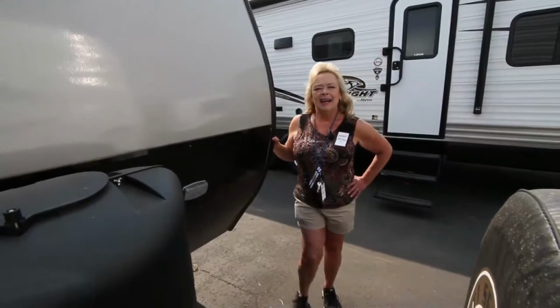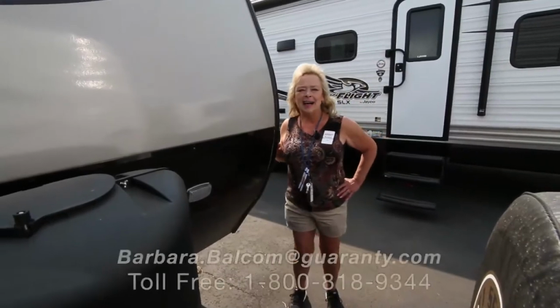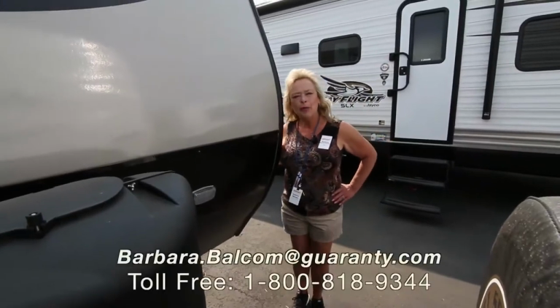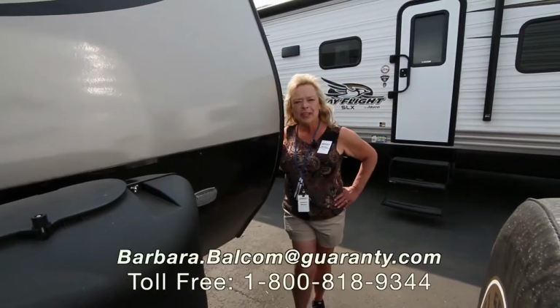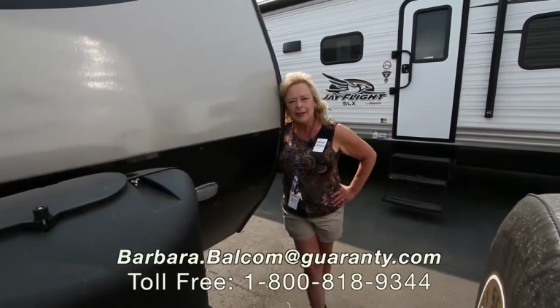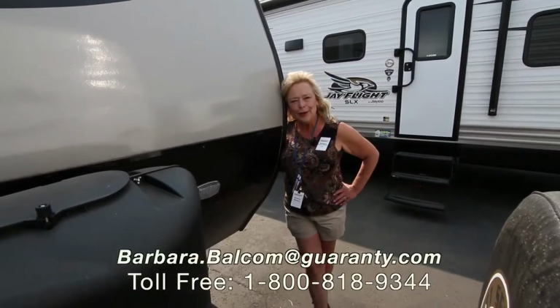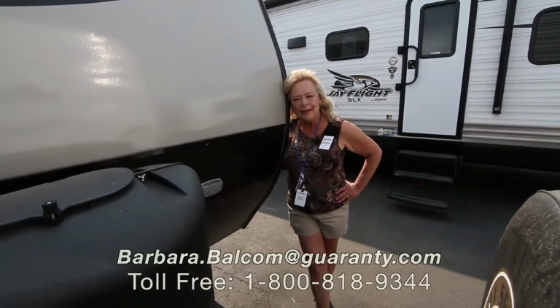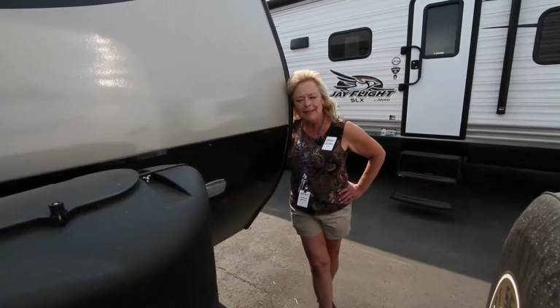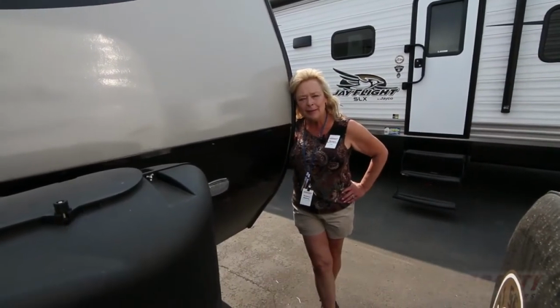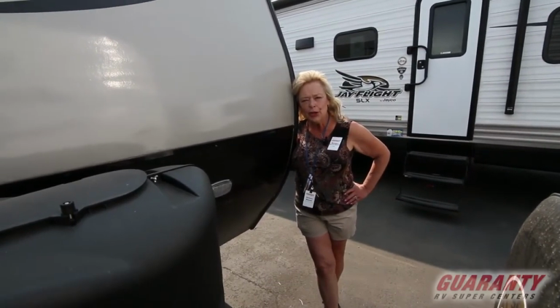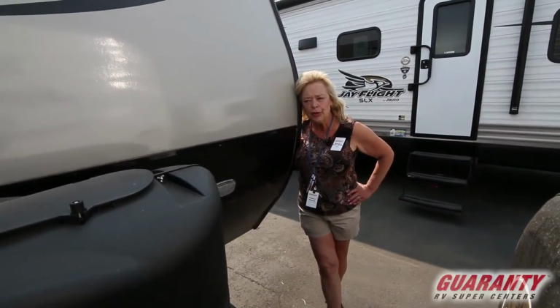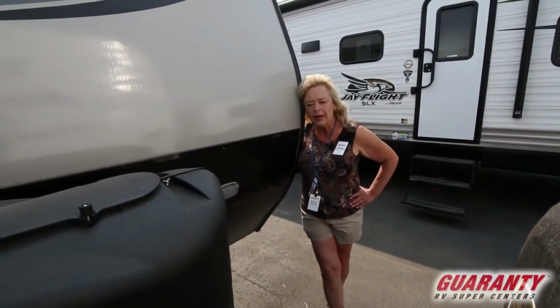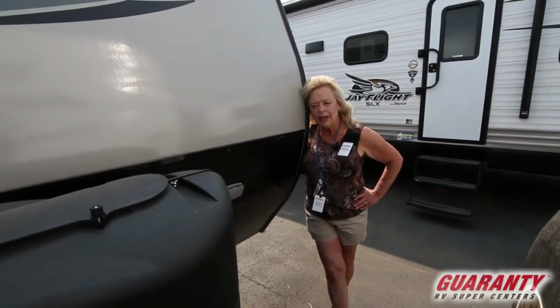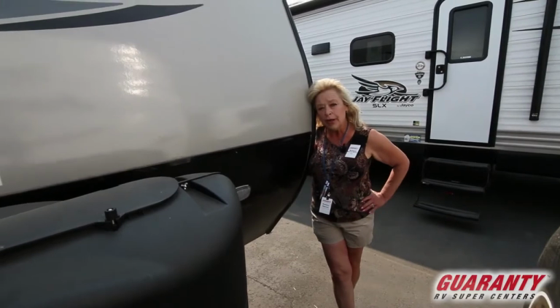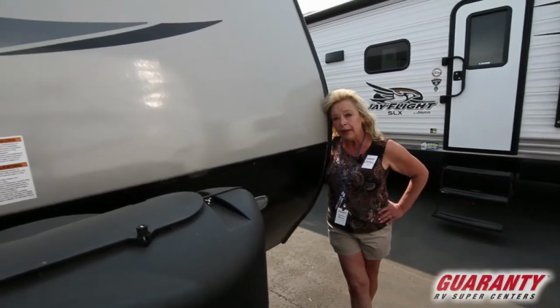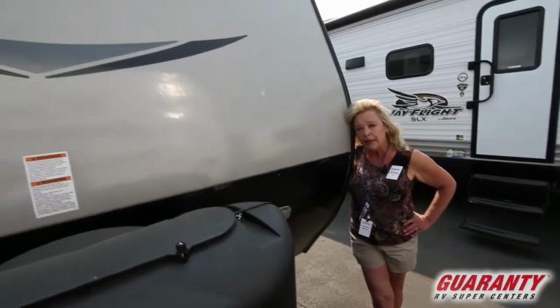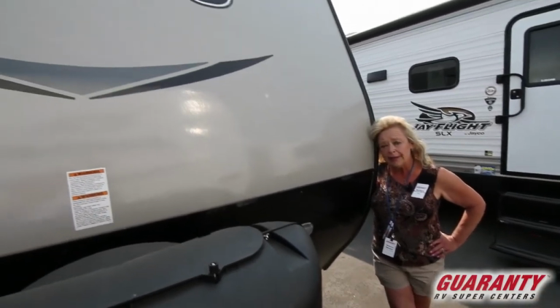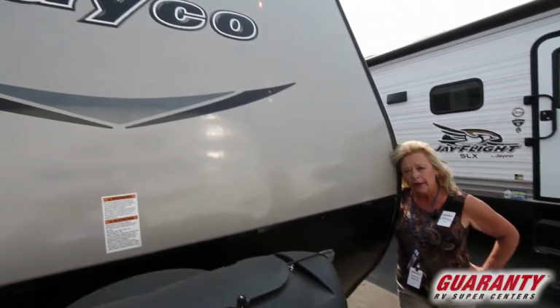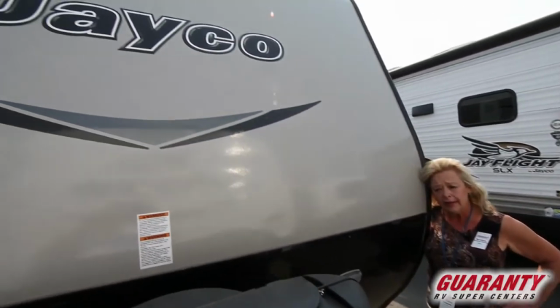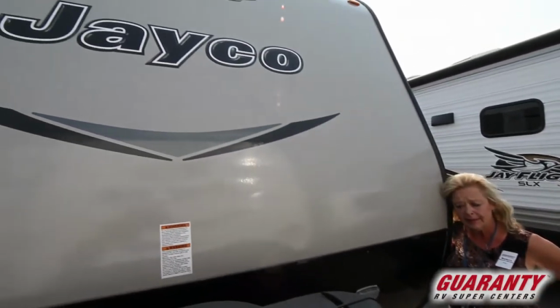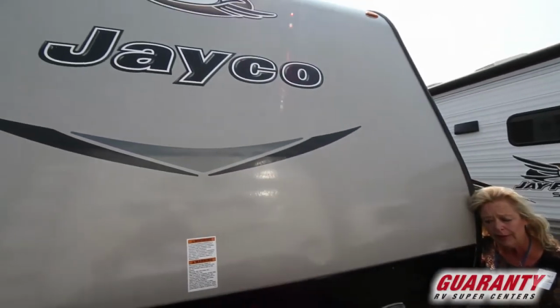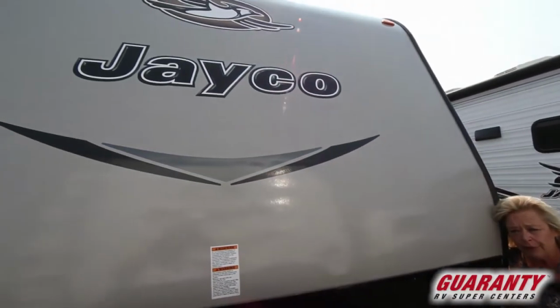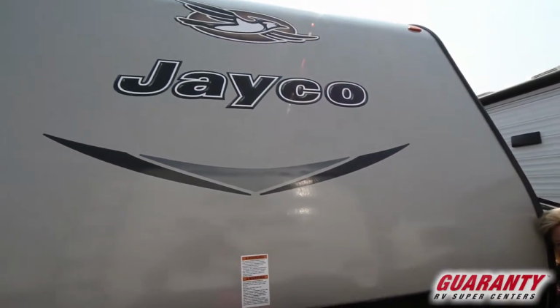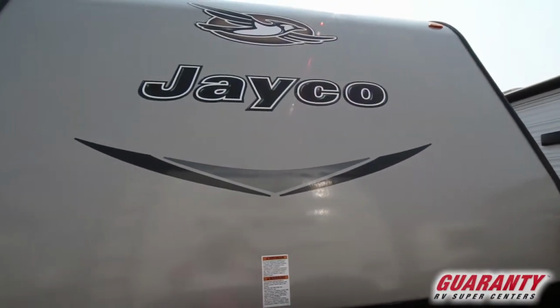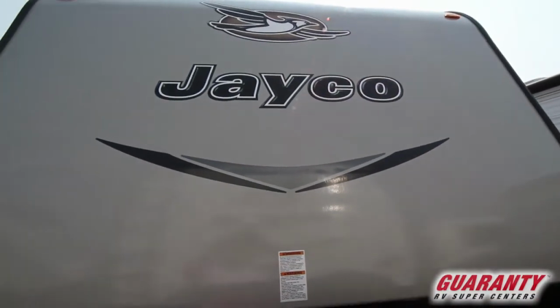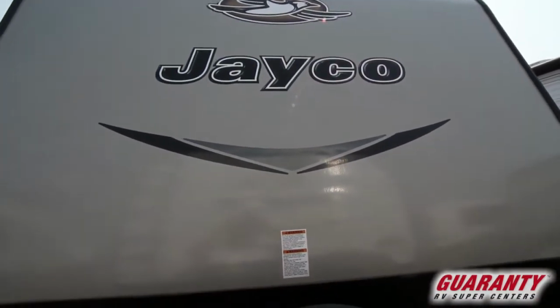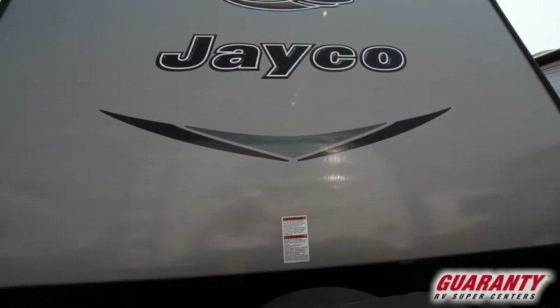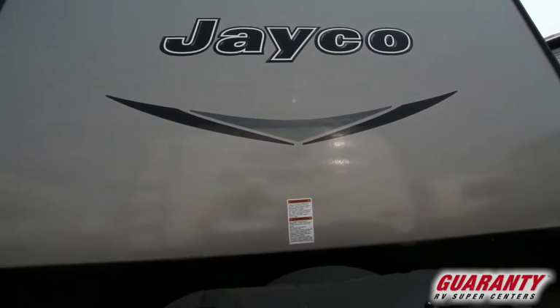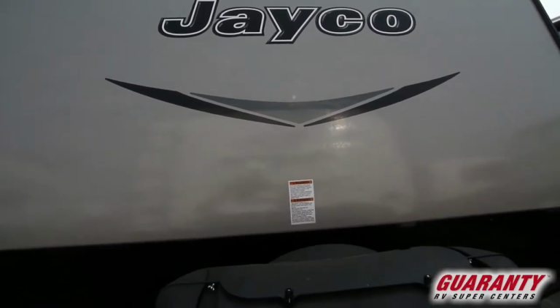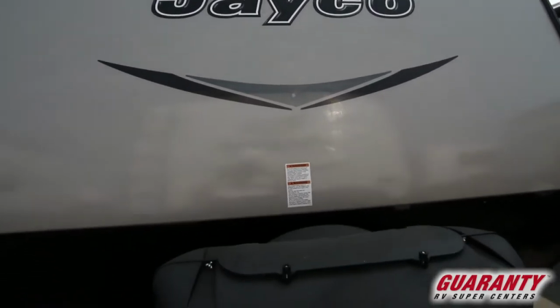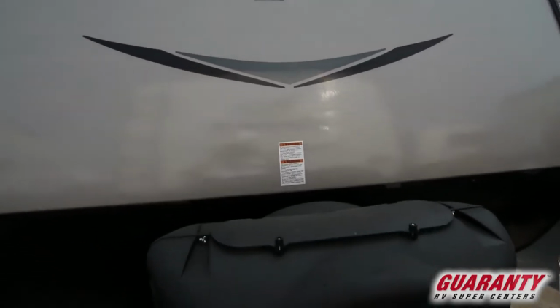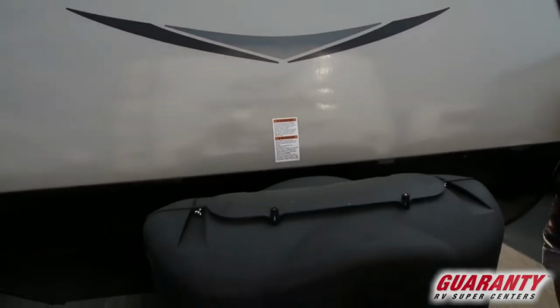Hi, I'm Barbara D with Guaranty RV. Today I'm going to show you a Jayco J-Flight 28 RLS. This is the 28-foot travel trailer that has fiberglass siding.